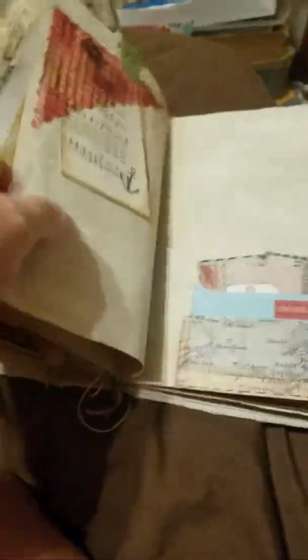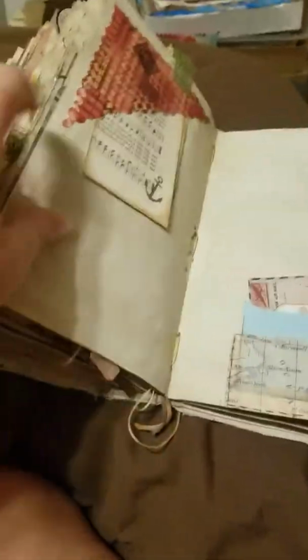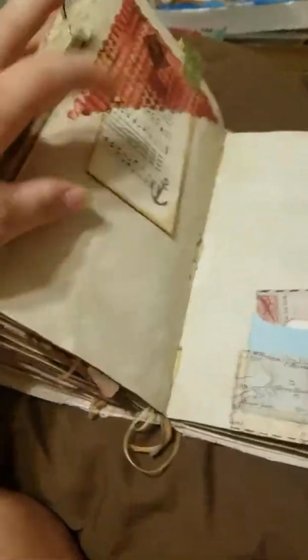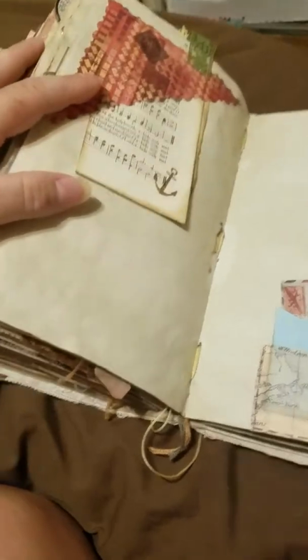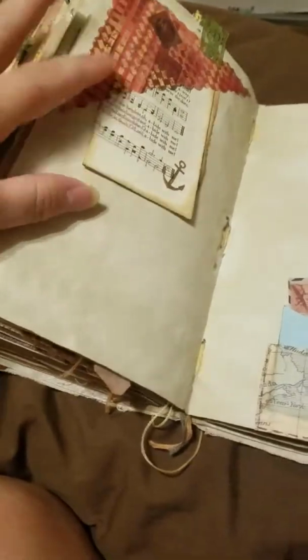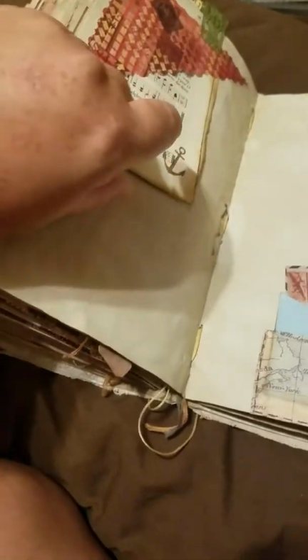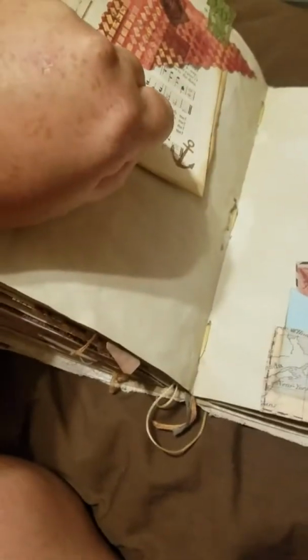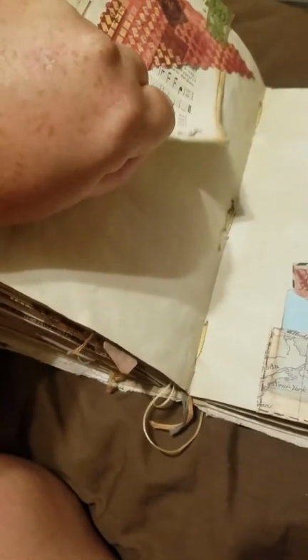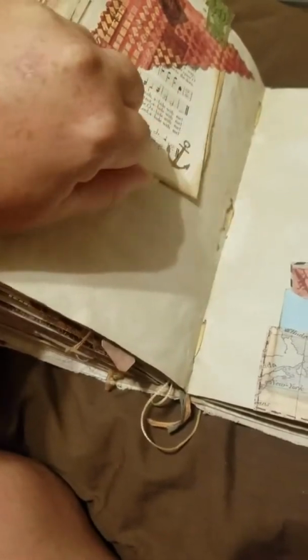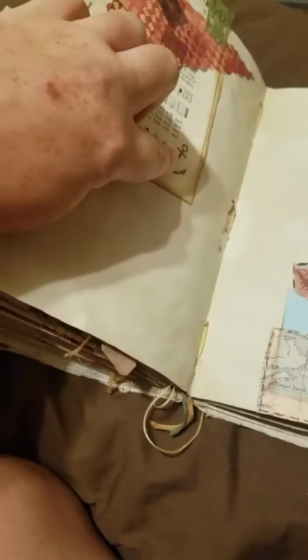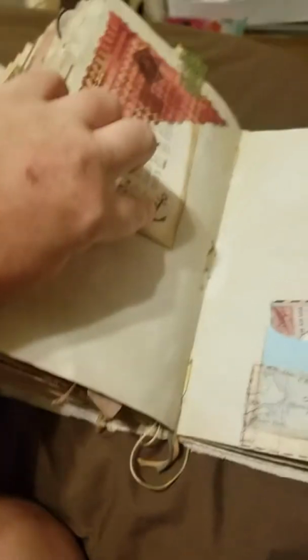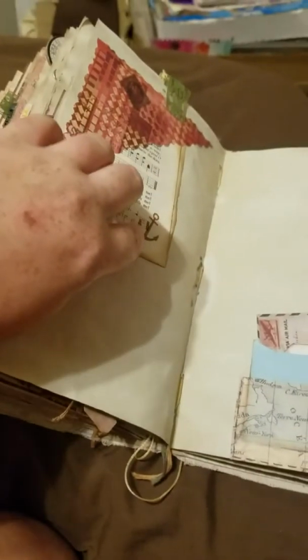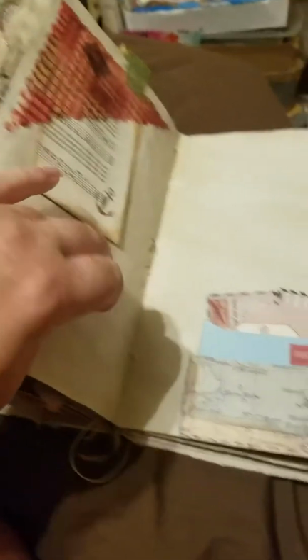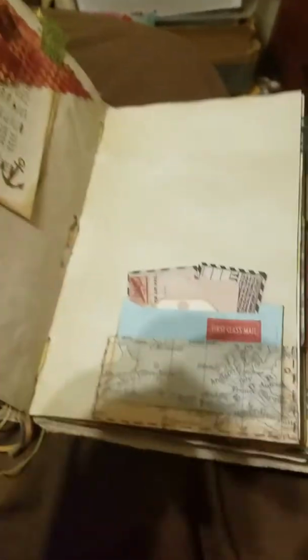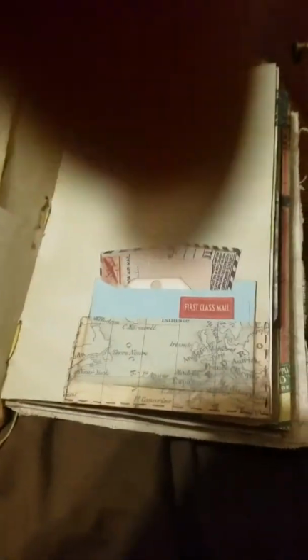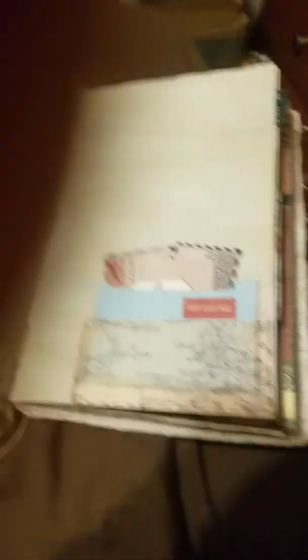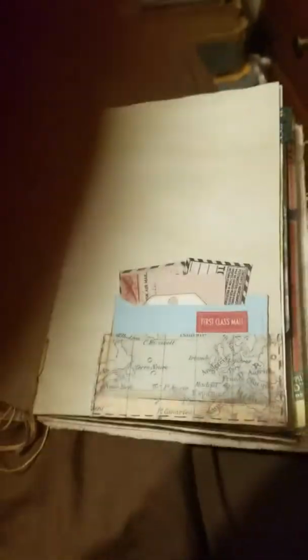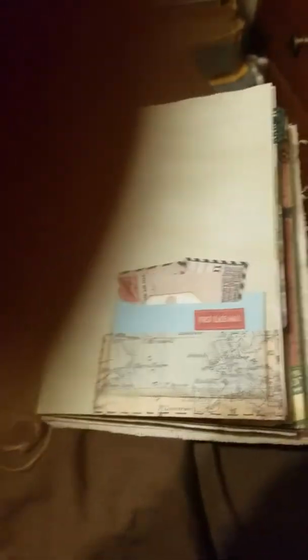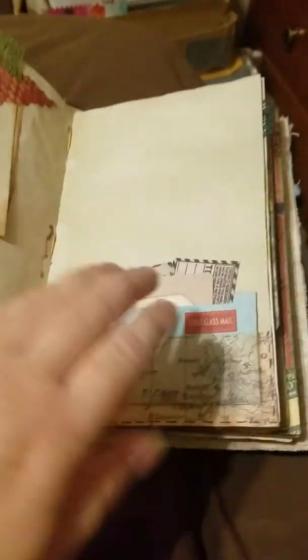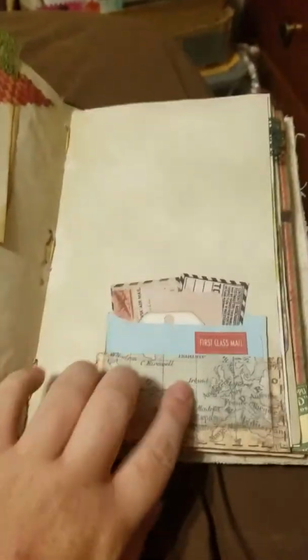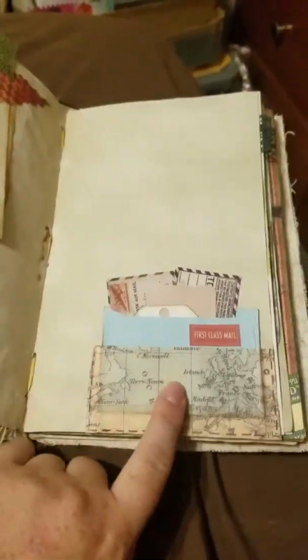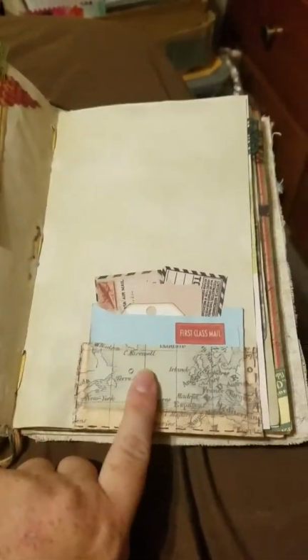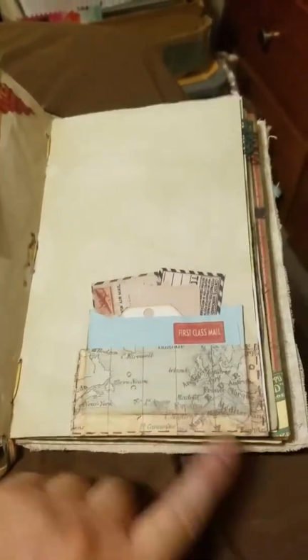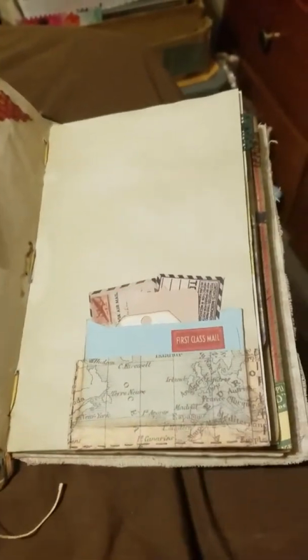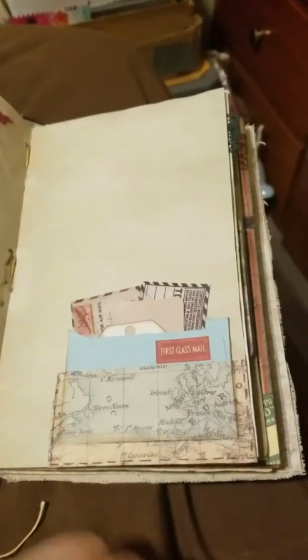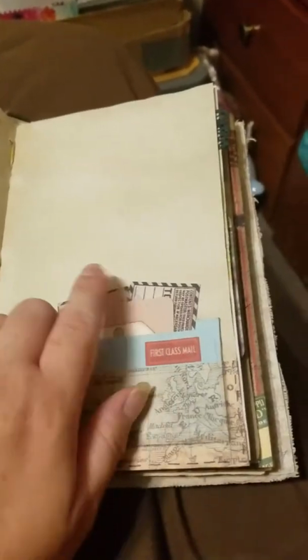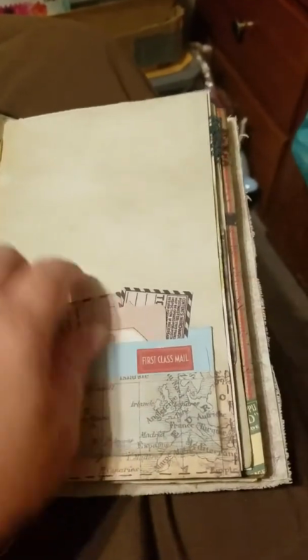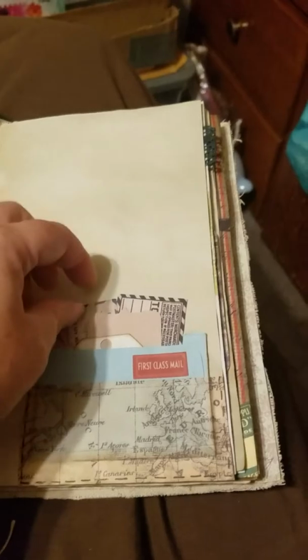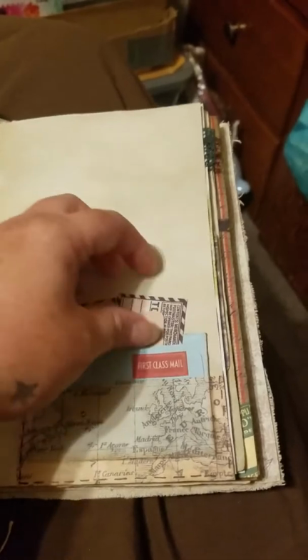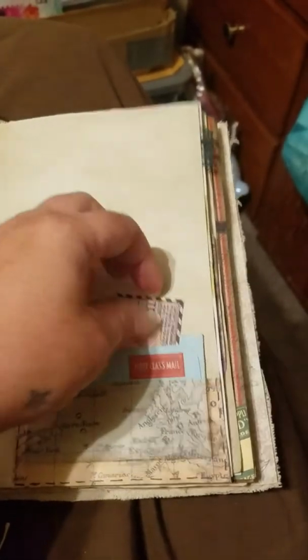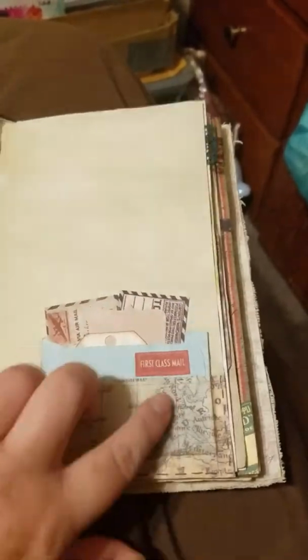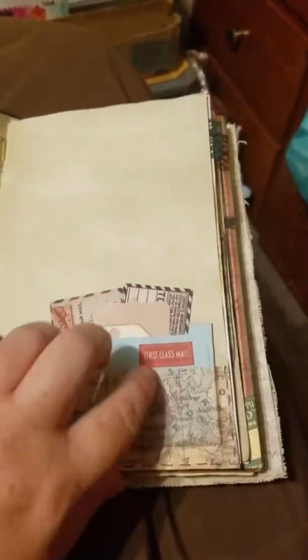And here's a little uptuck. Music notepaper stamp, some lace, here's a little pocket with some washi tape and some little tickets and tags that come out.